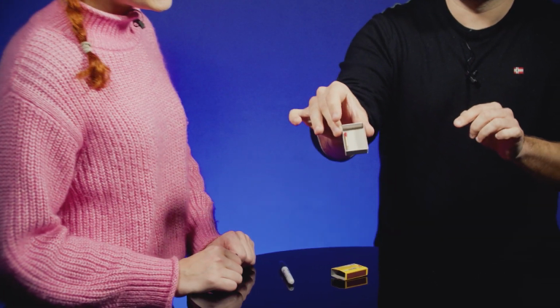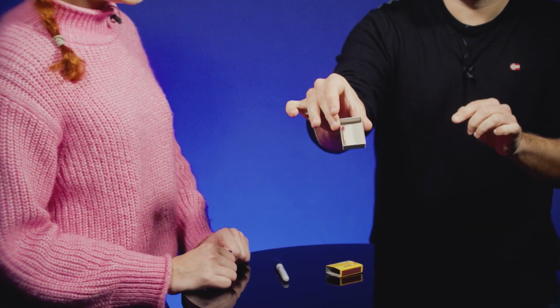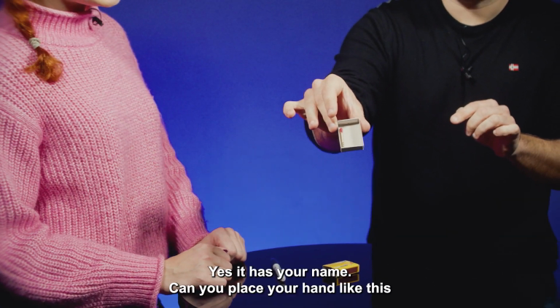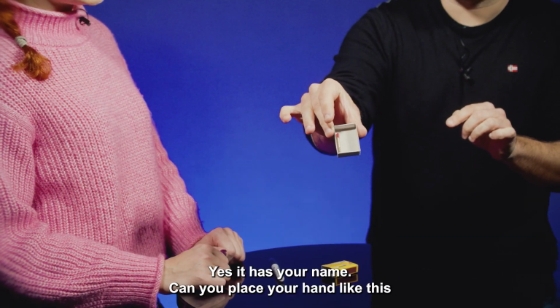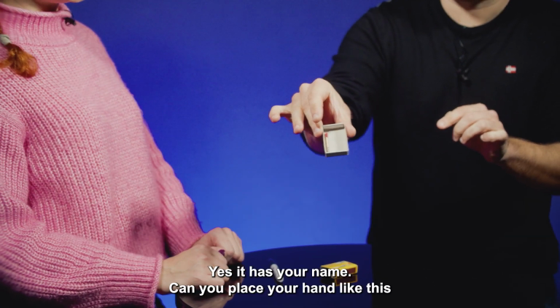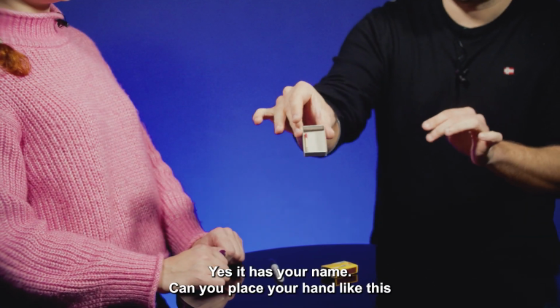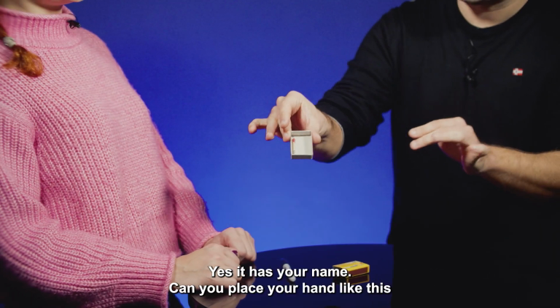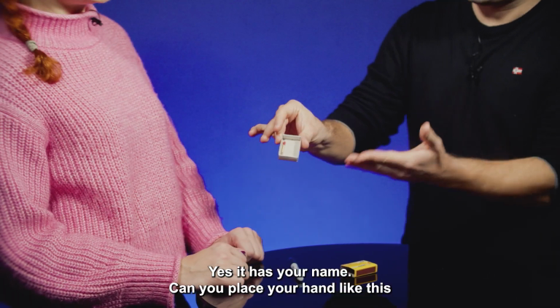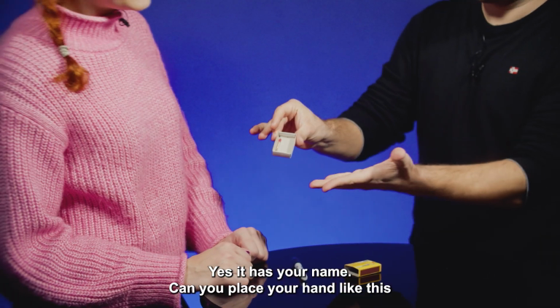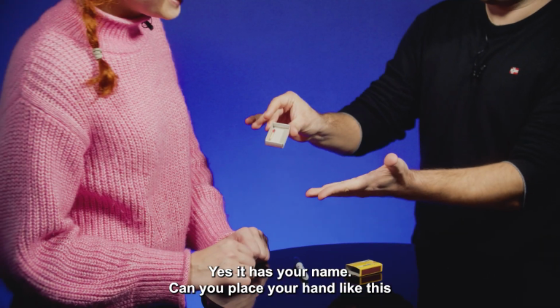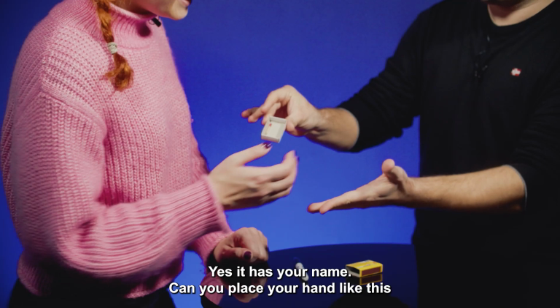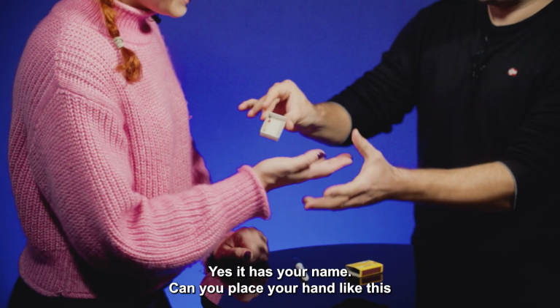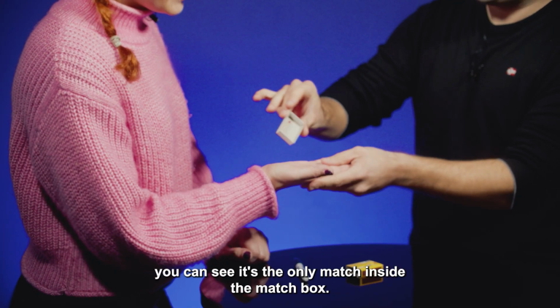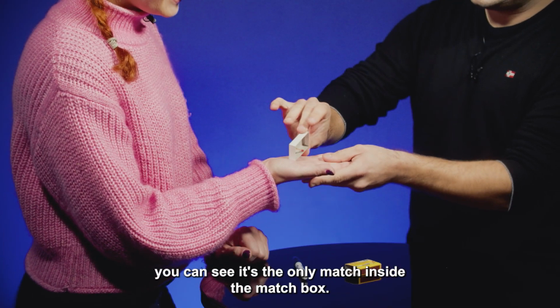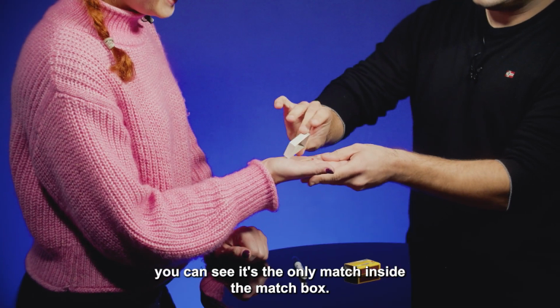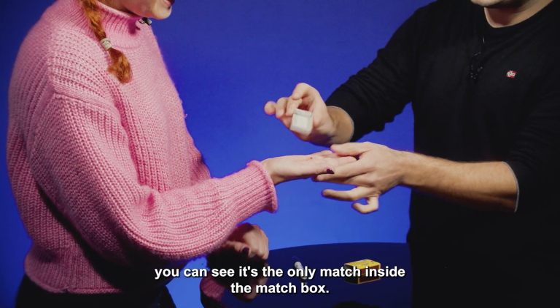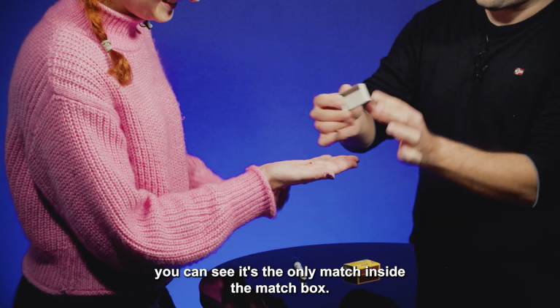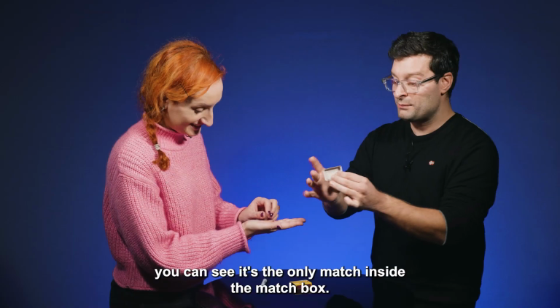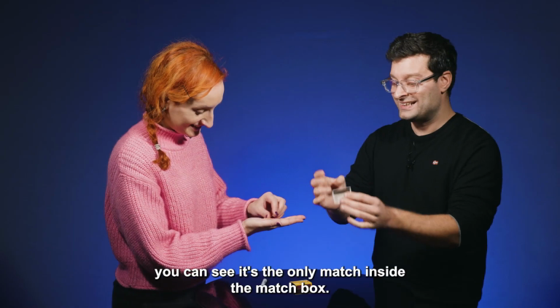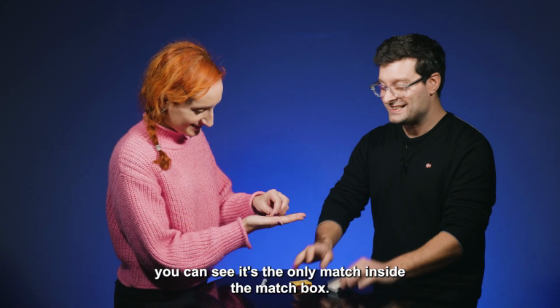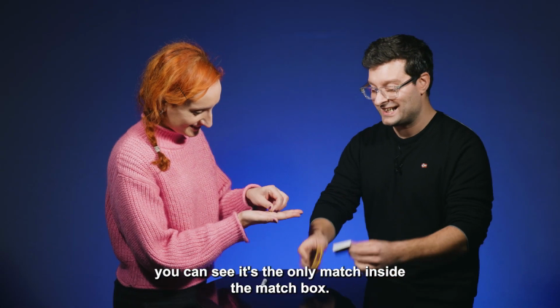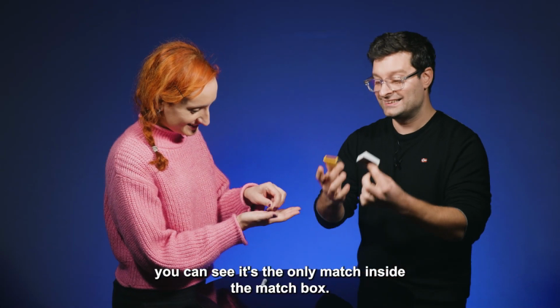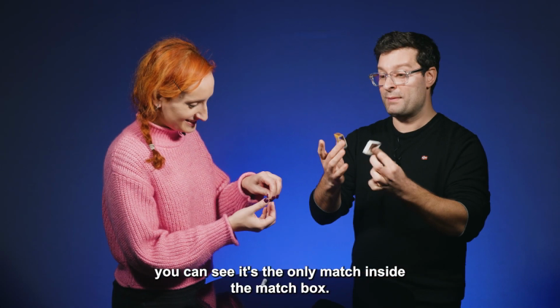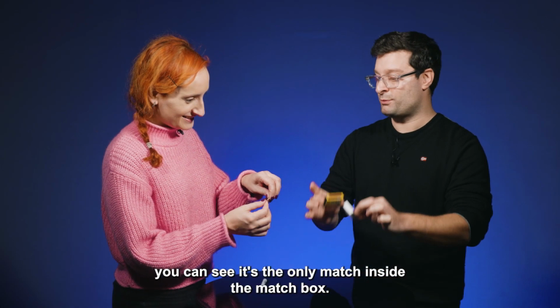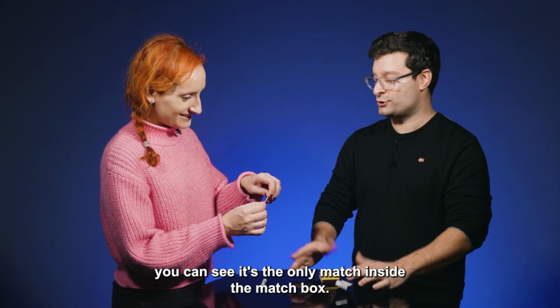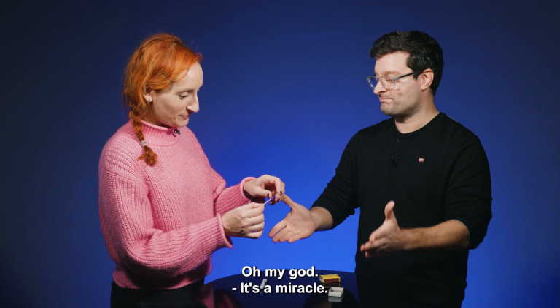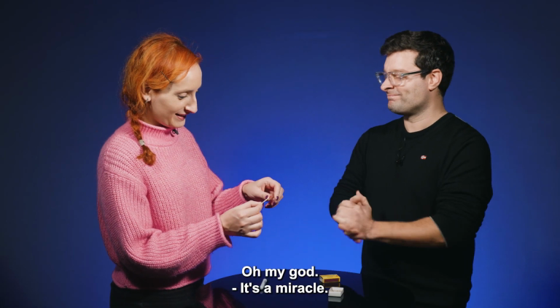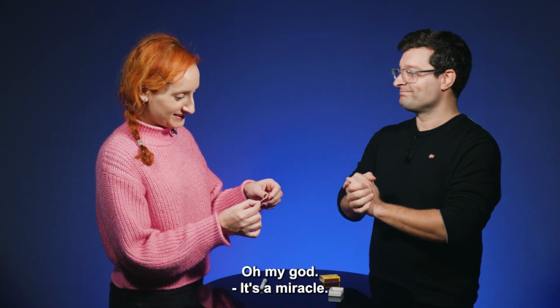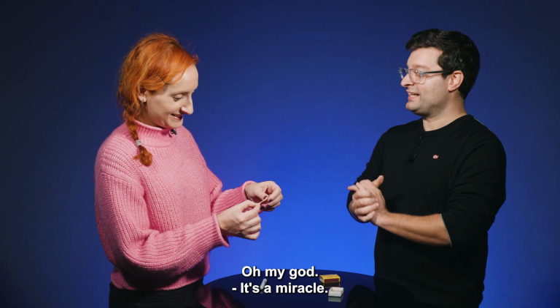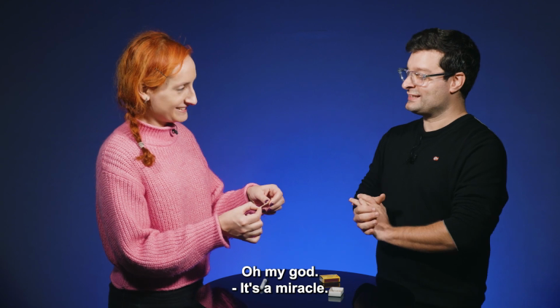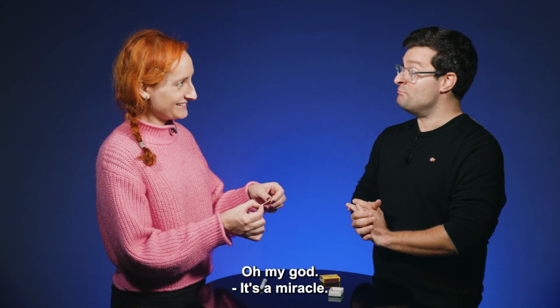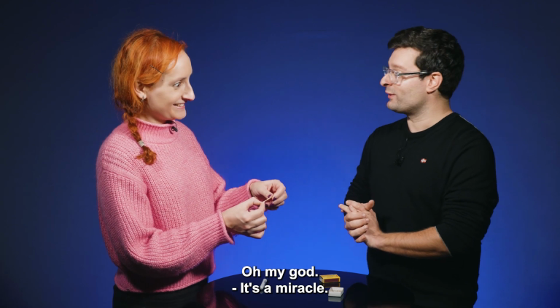And yes, you can place it around like this. You can see there's the only match inside the matchbox. It's a miracle.